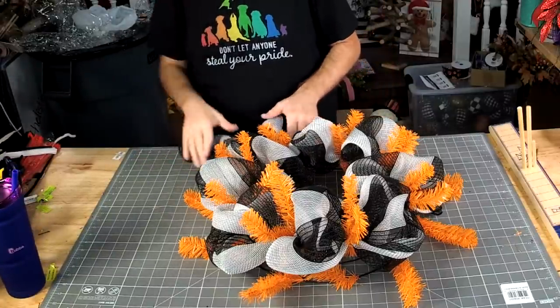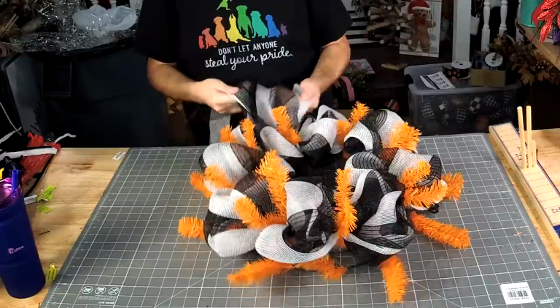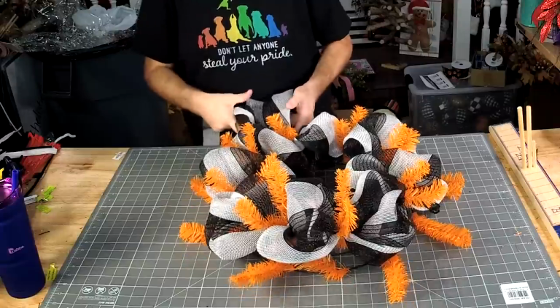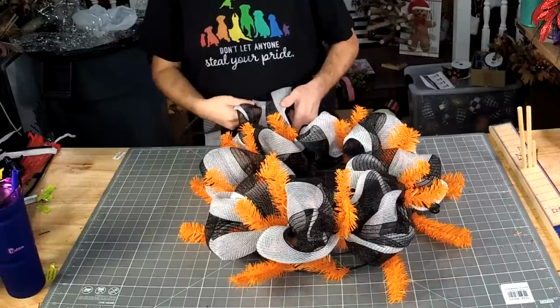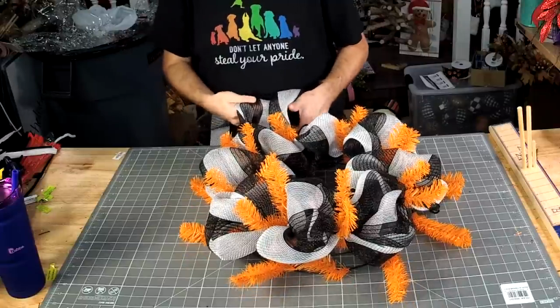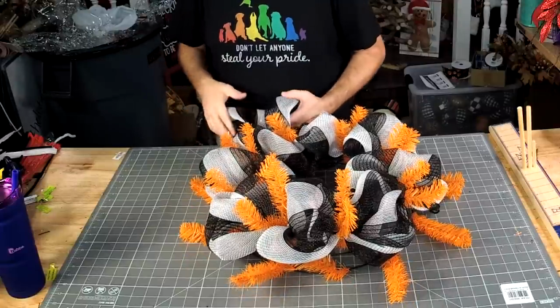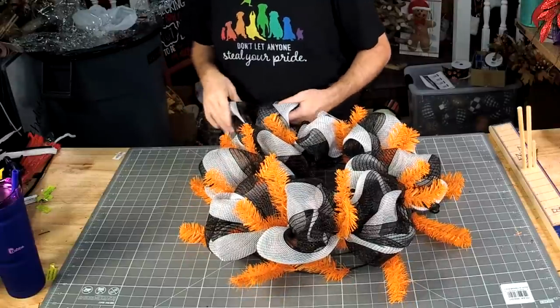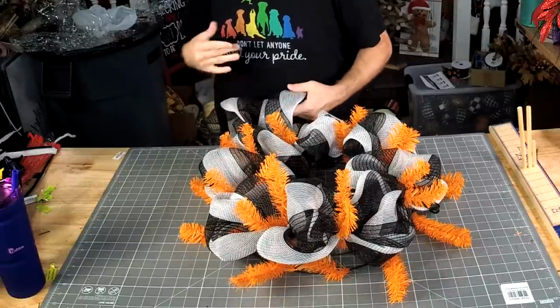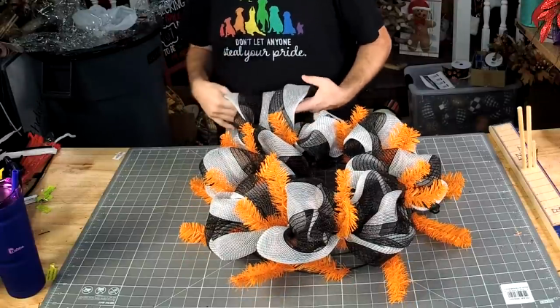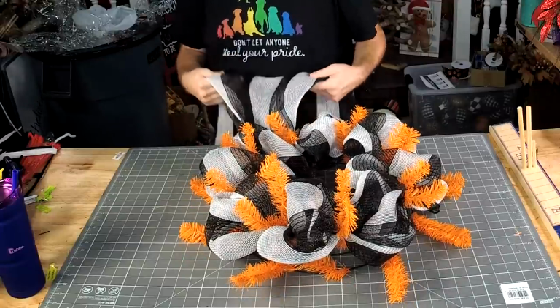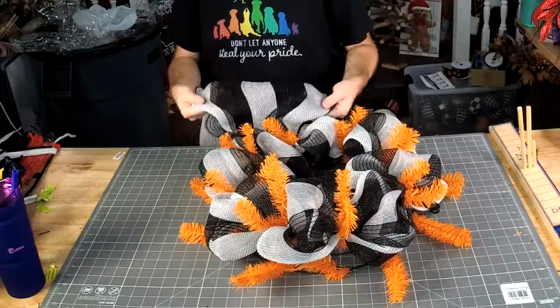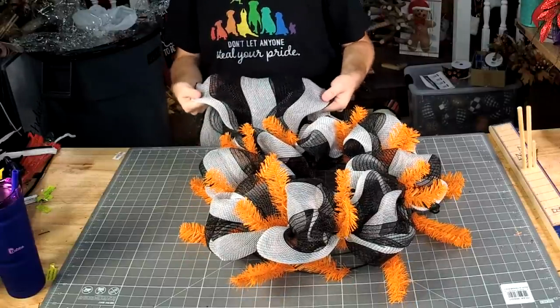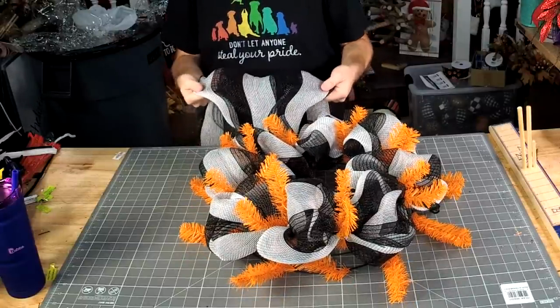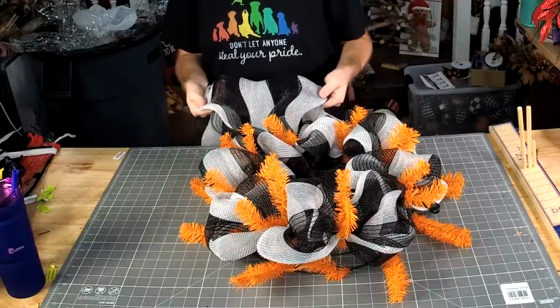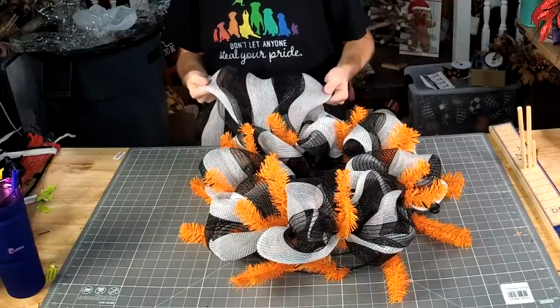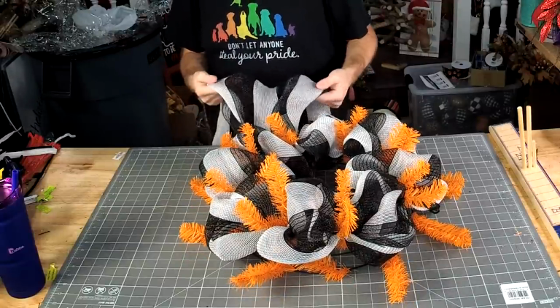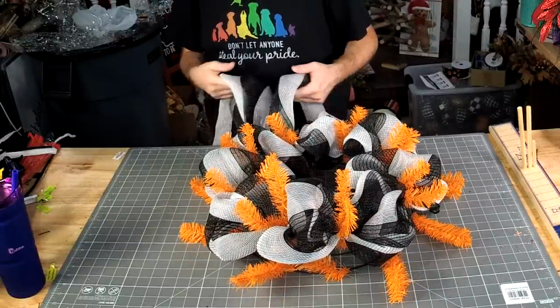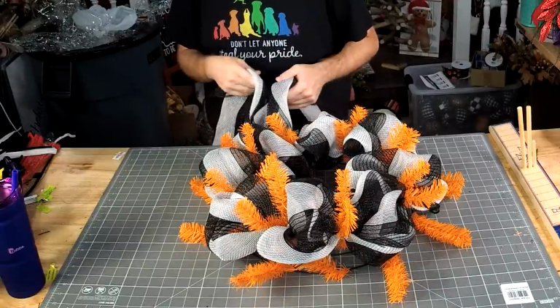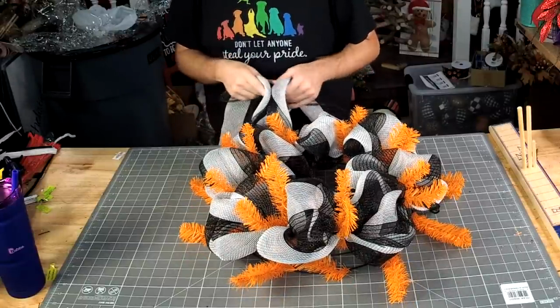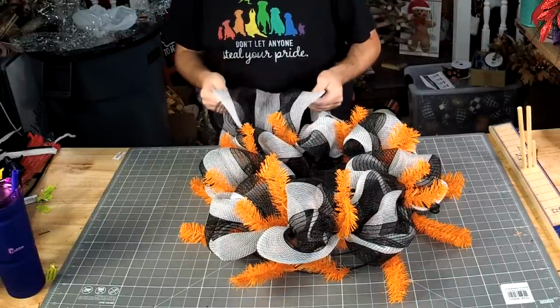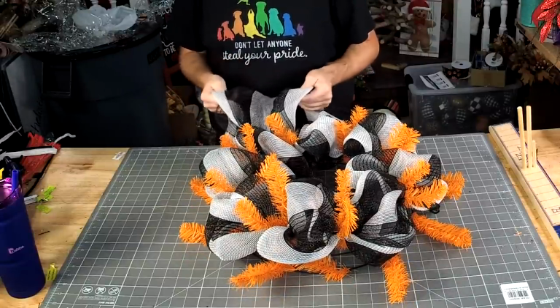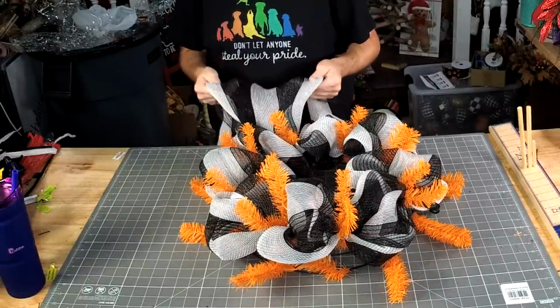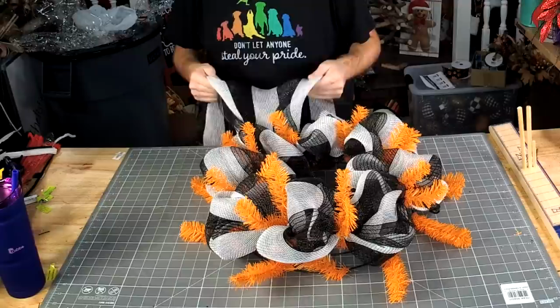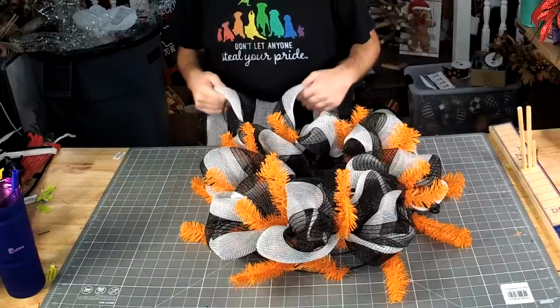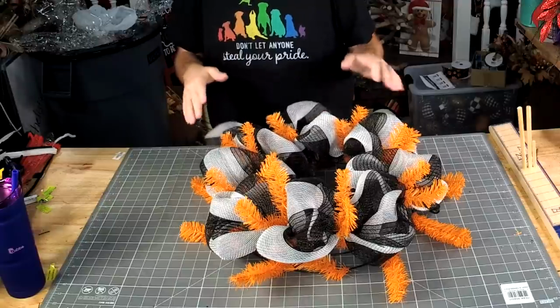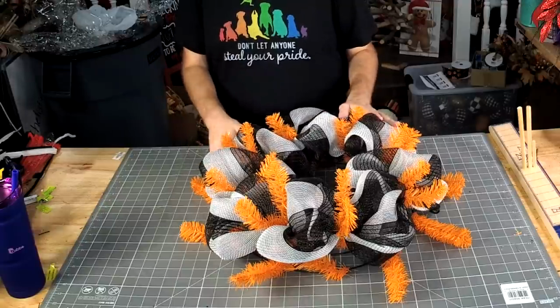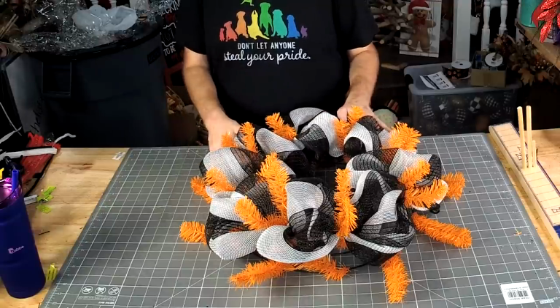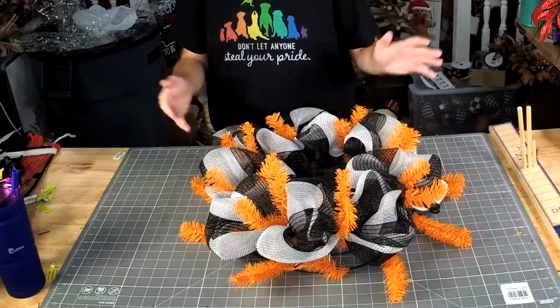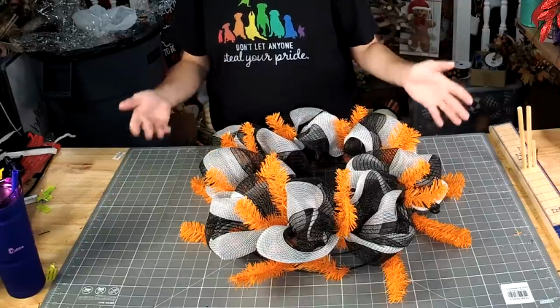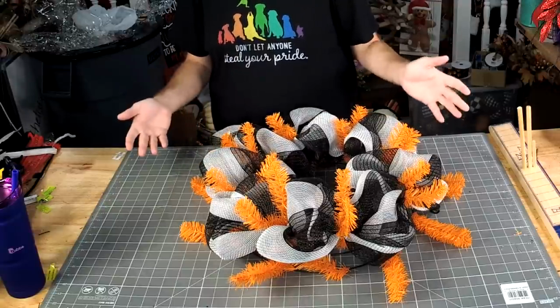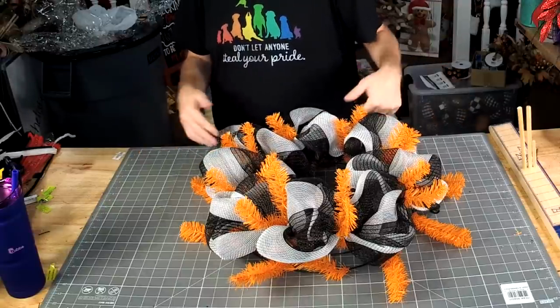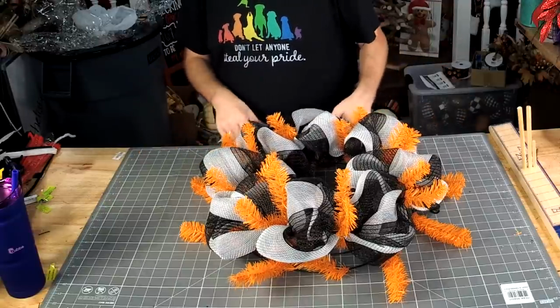Let's just do ruffles, and I'm saying that because this mesh is pretty expensive, so if we don't have to use the whole roll on this wreath, we shouldn't.